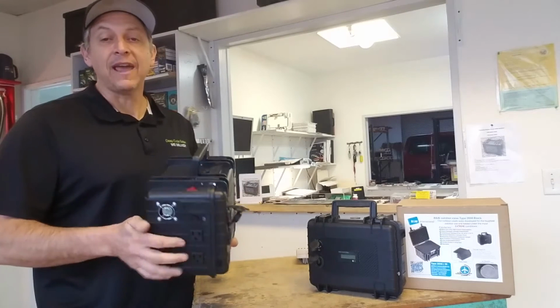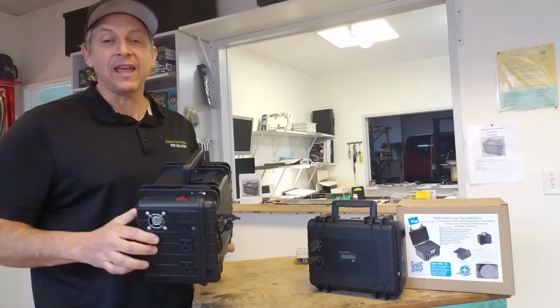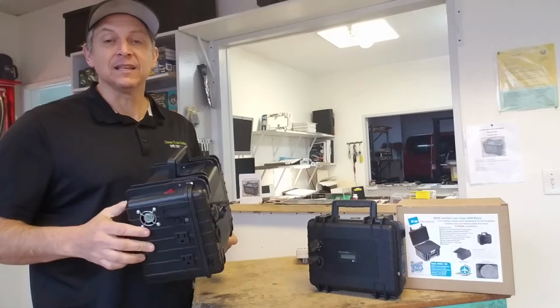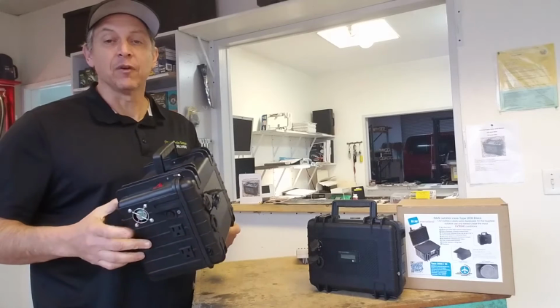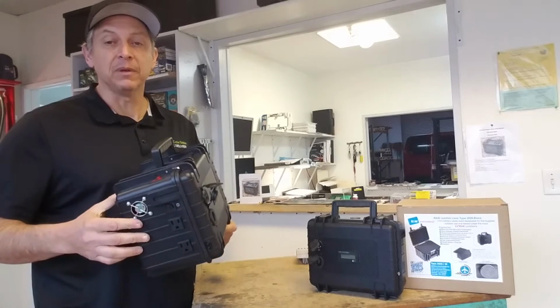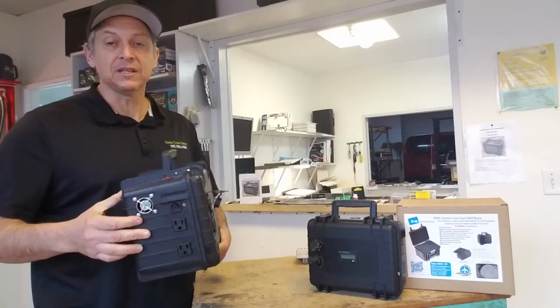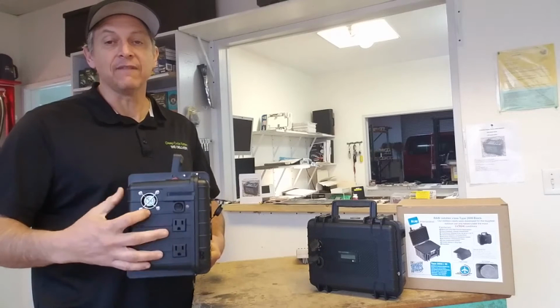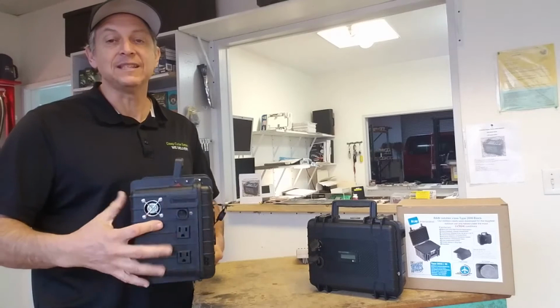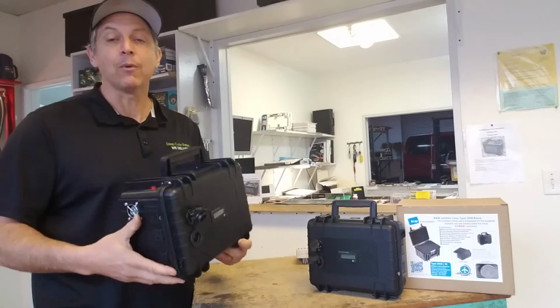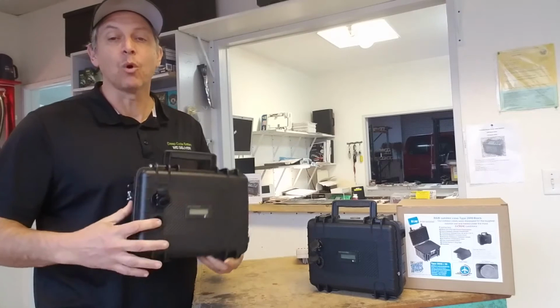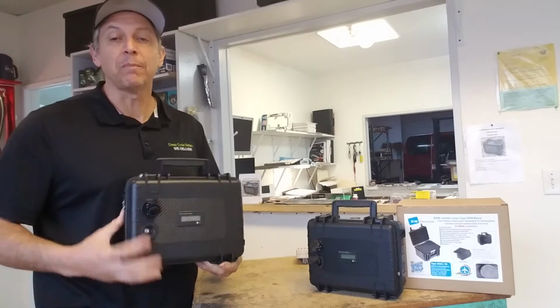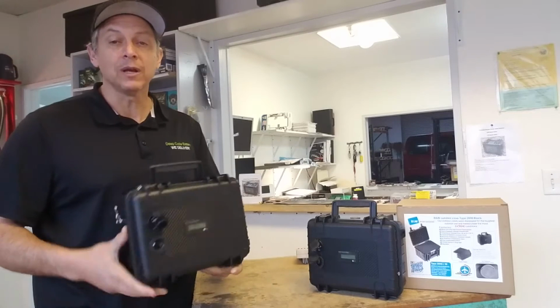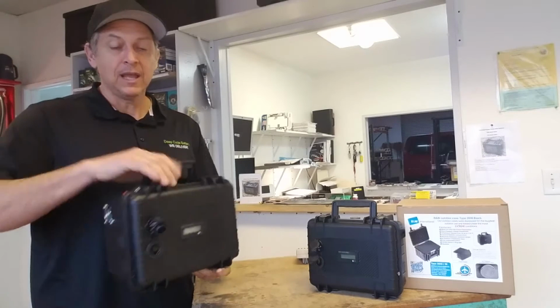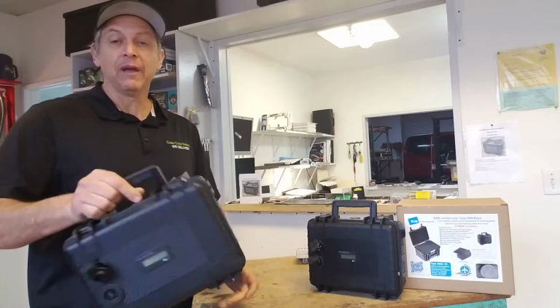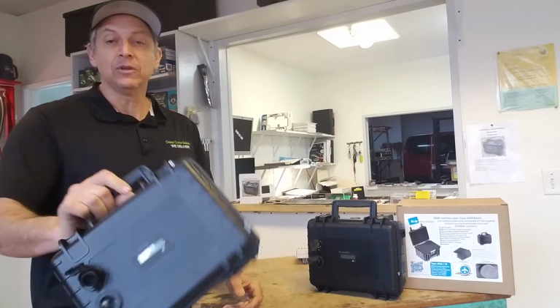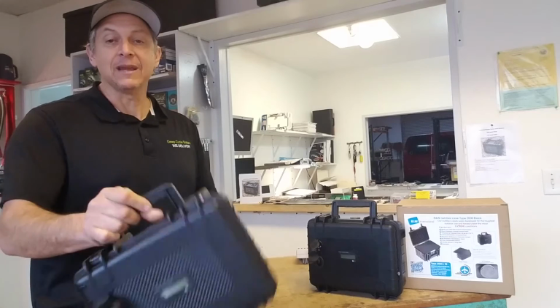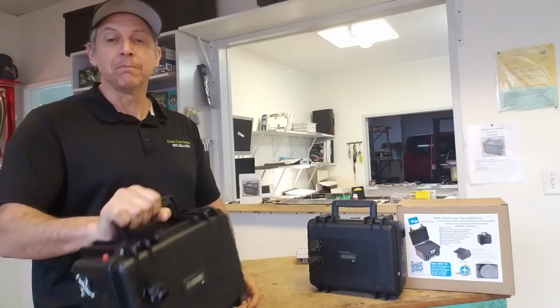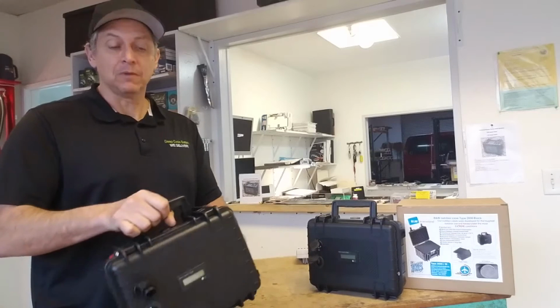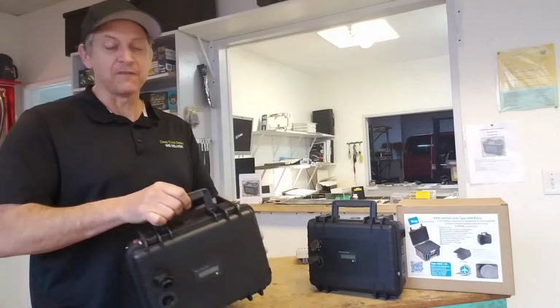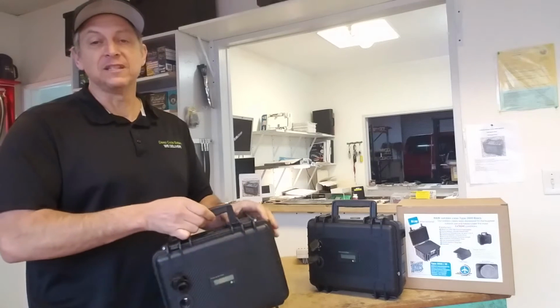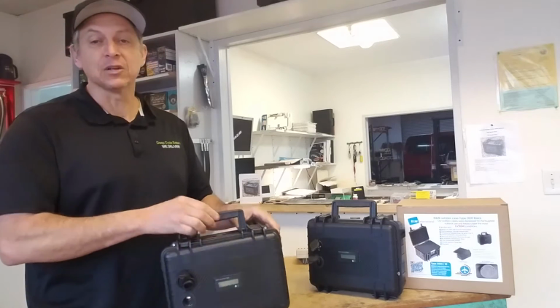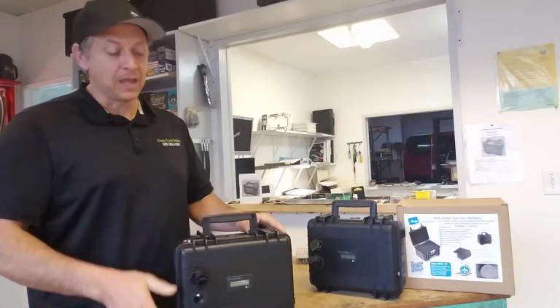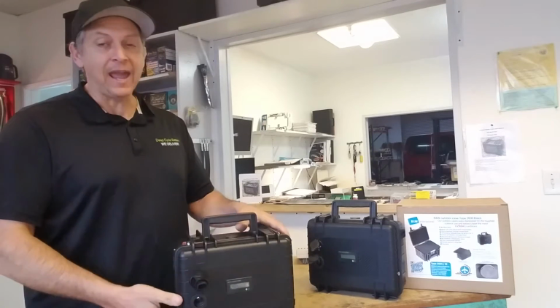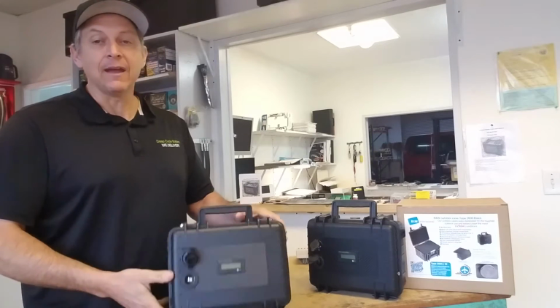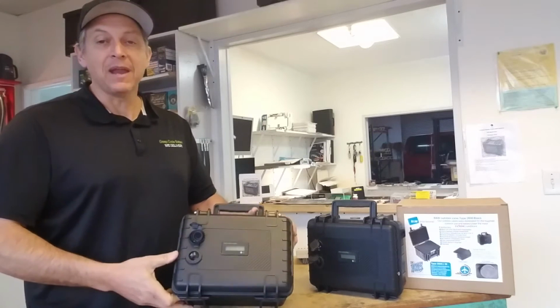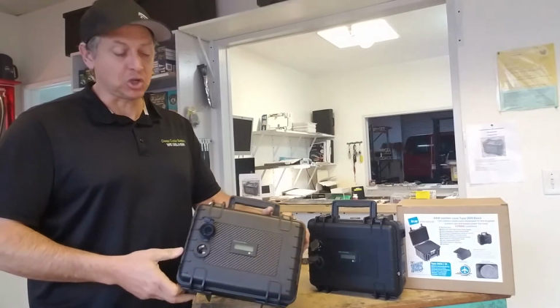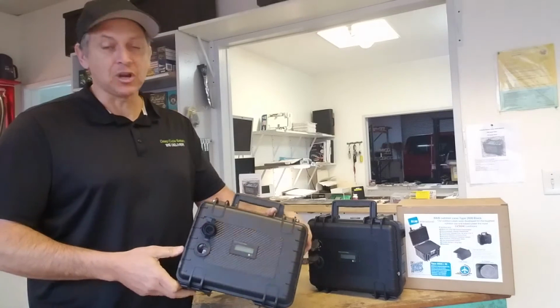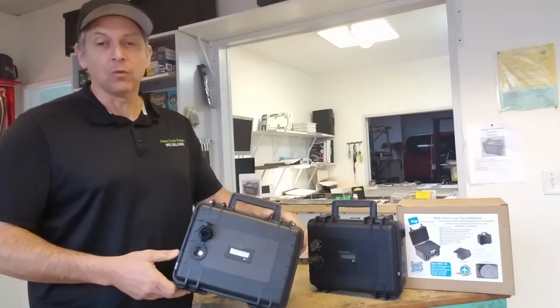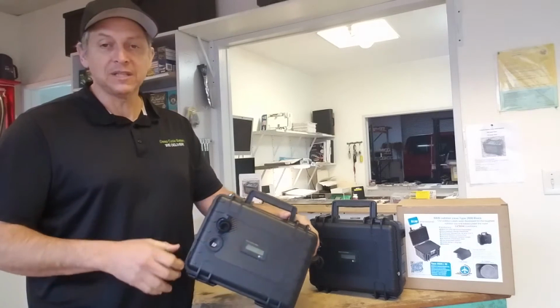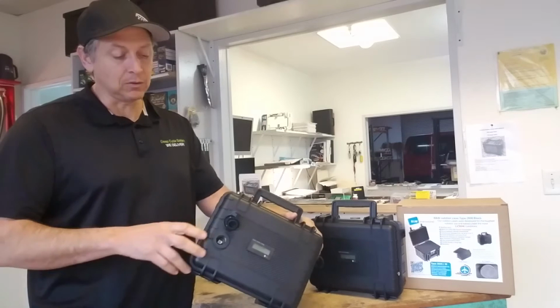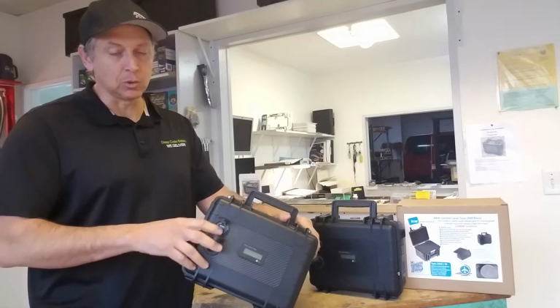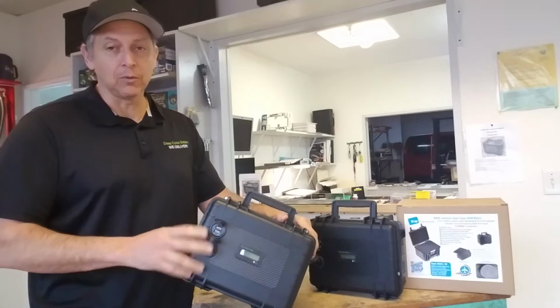They have an inverter built in so you have AC power and 12 volt power. With the little handle you can take them in your boat. They are perfect for the desert and they are made to be charged off of a 110 or a solar array.